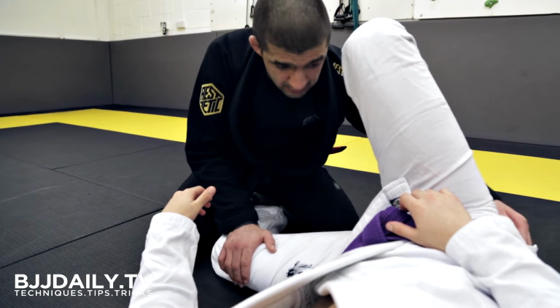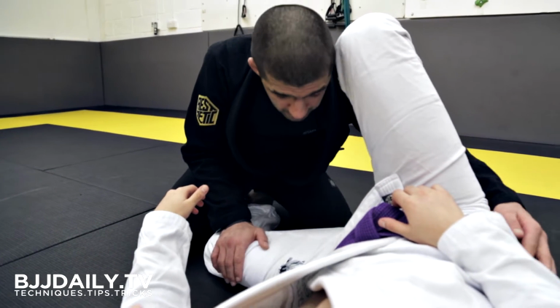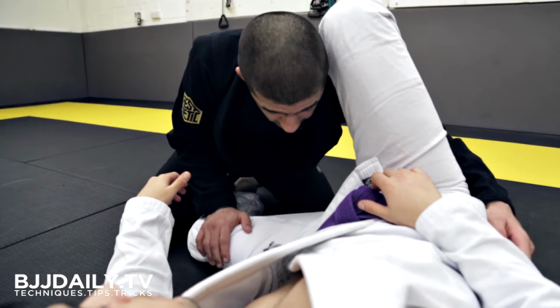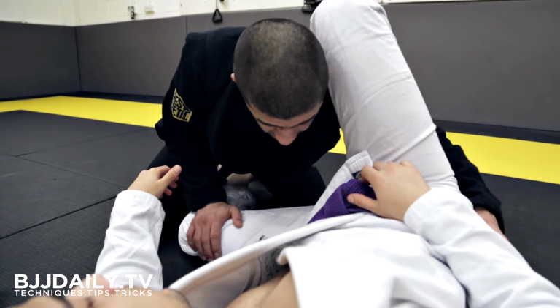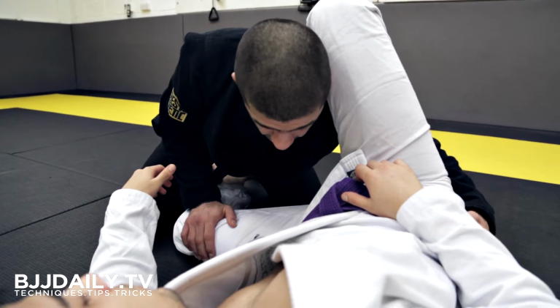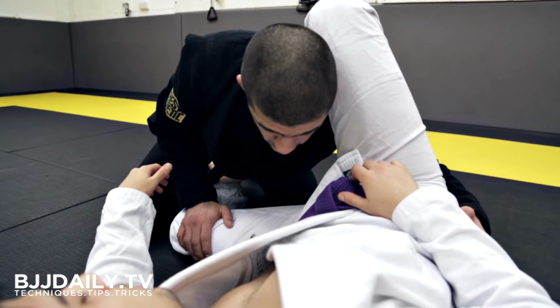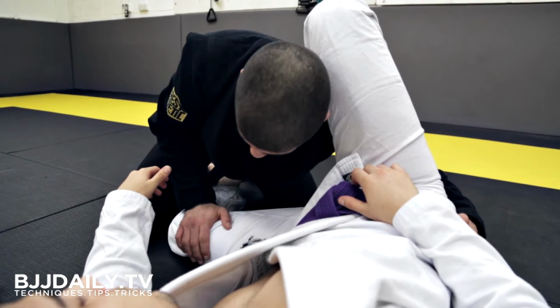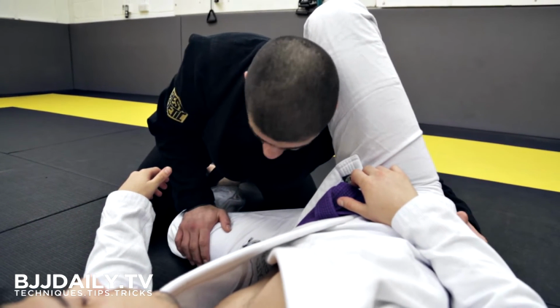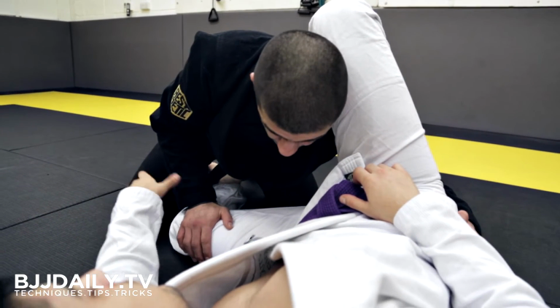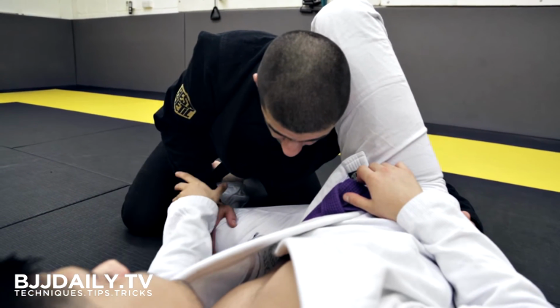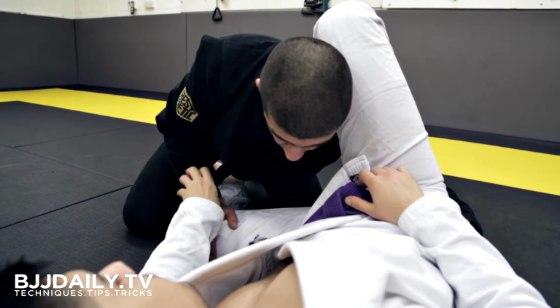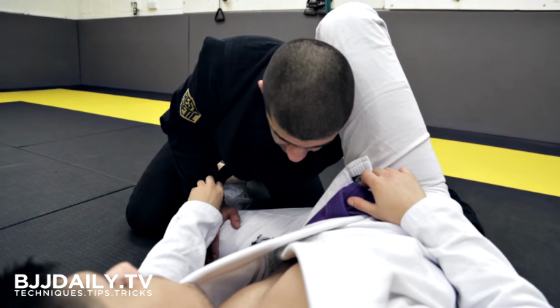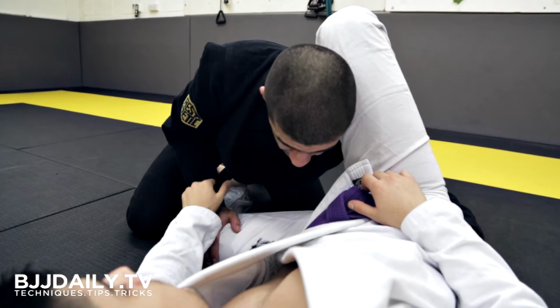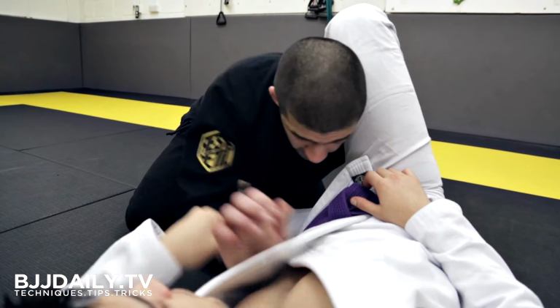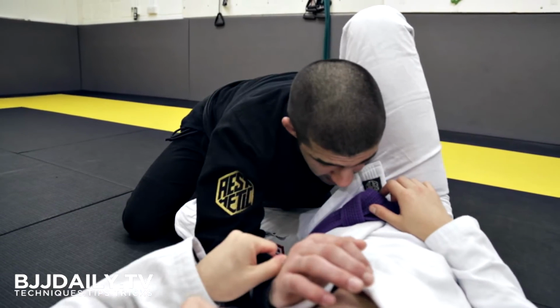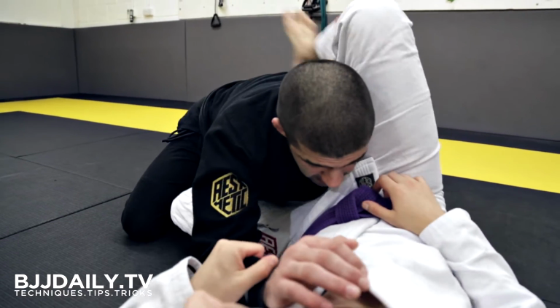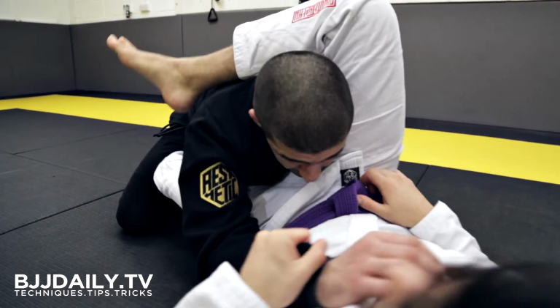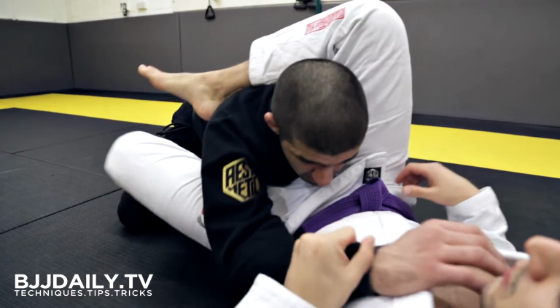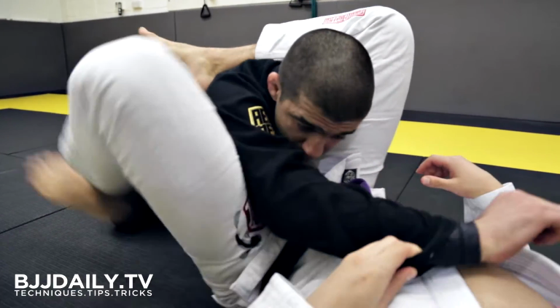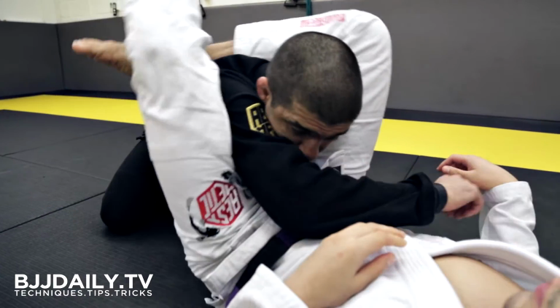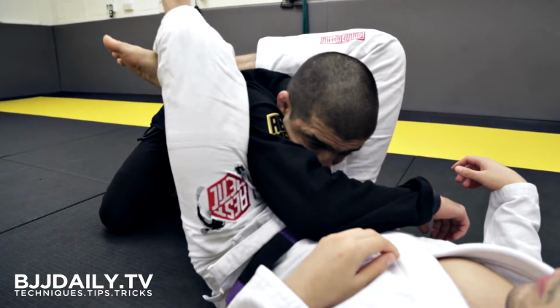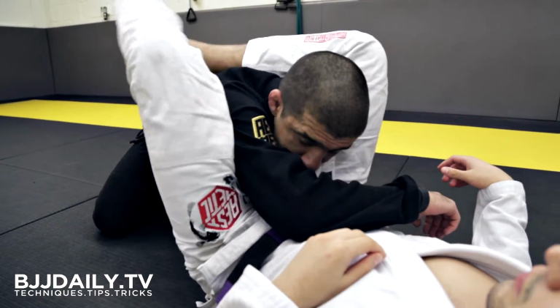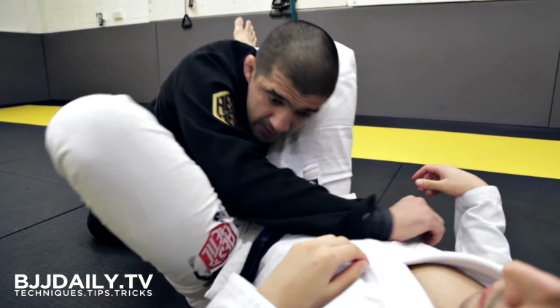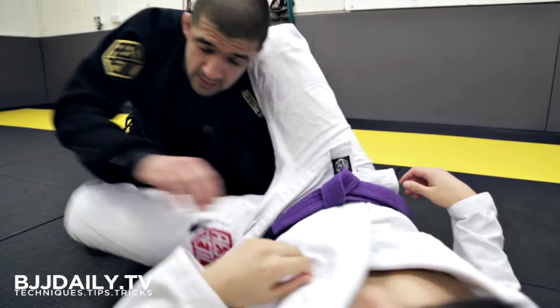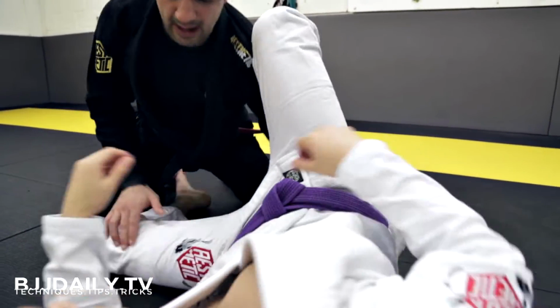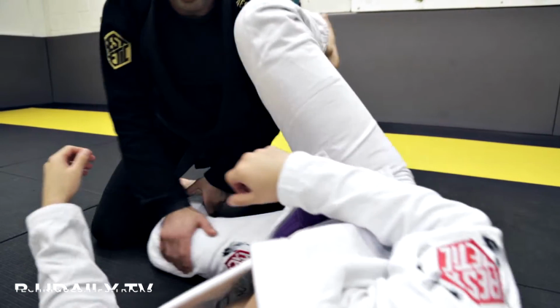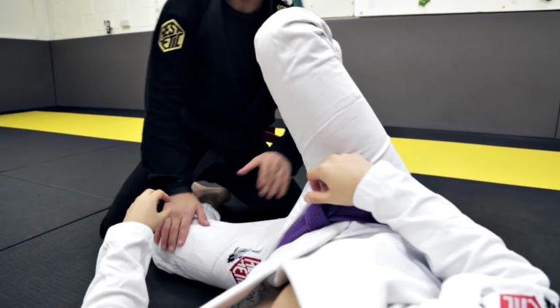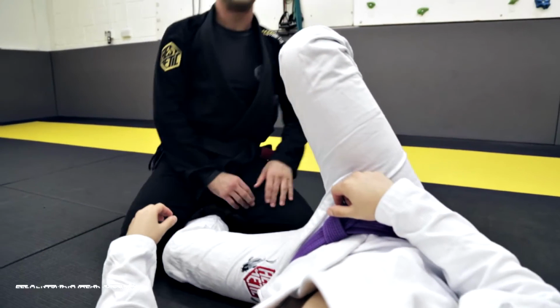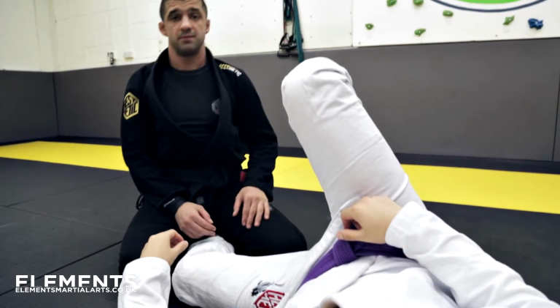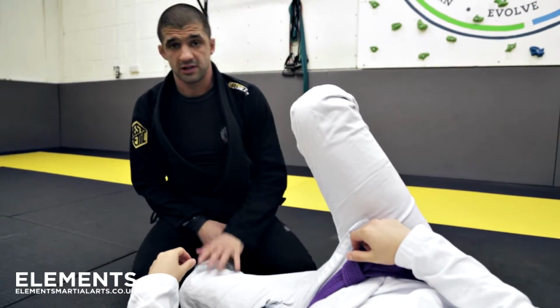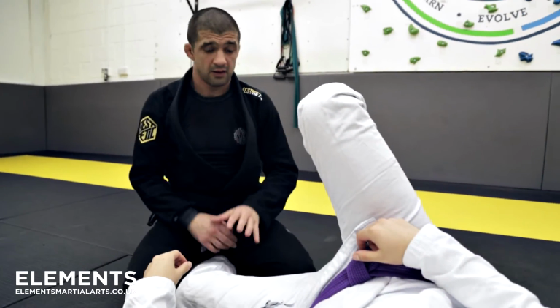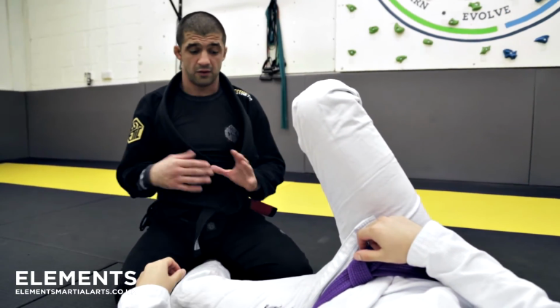It's very important I keep control of this leg. If at any point as I dive in I lose control and he manages to pull my arm towards him, he's going to be able to work the triangle from here. This is a risk from this position.